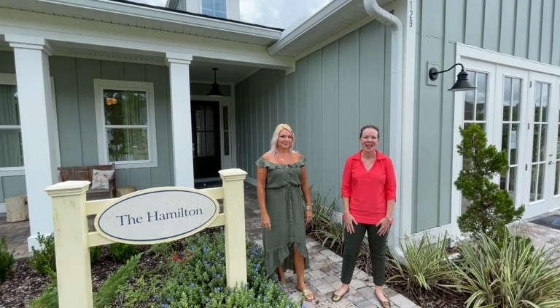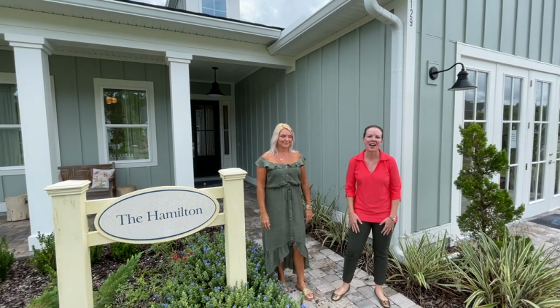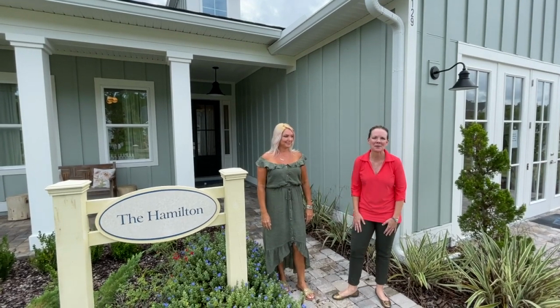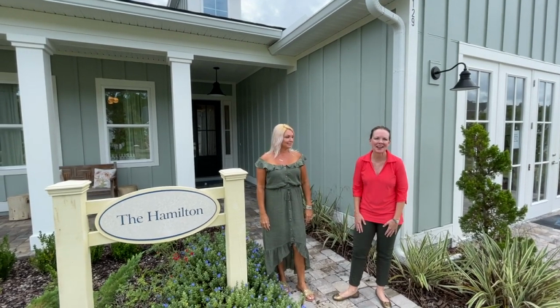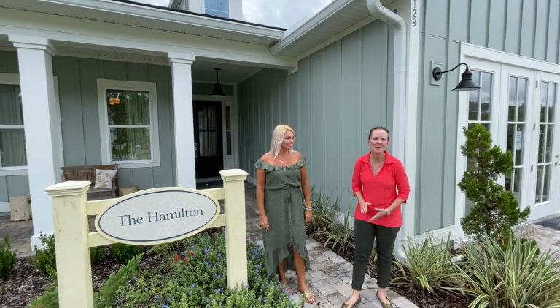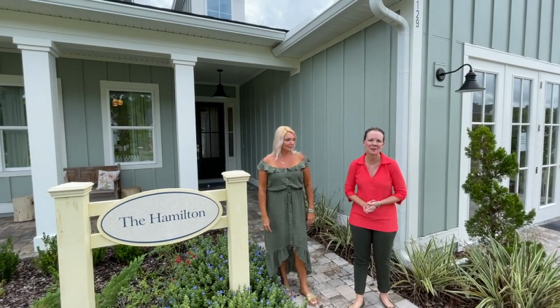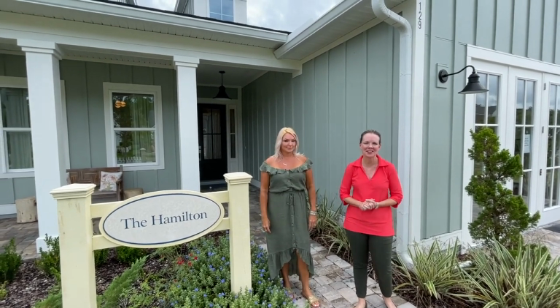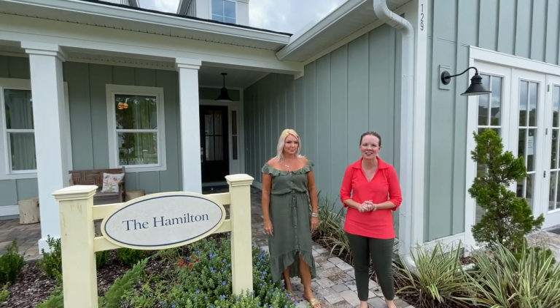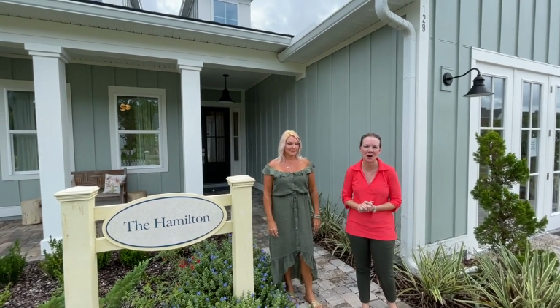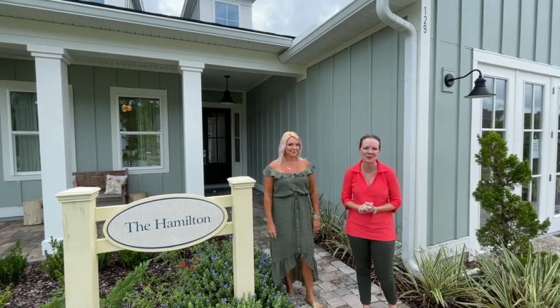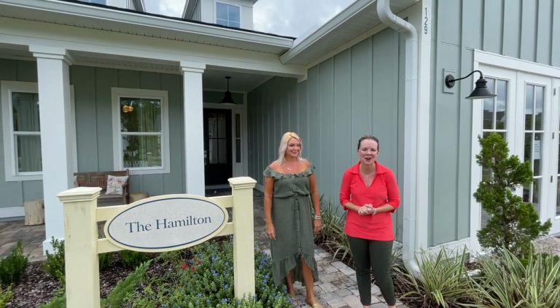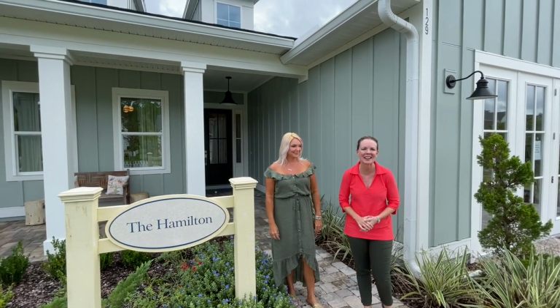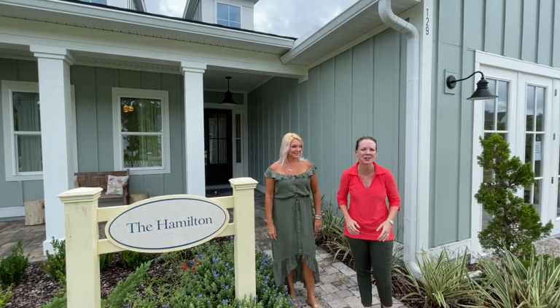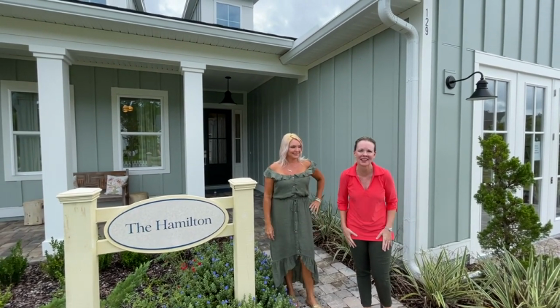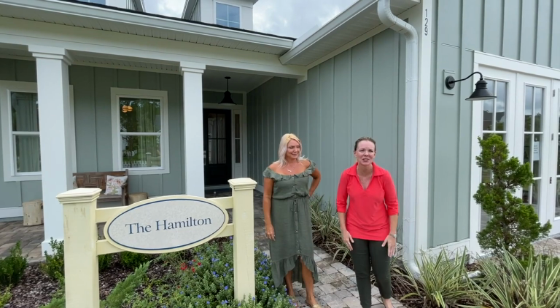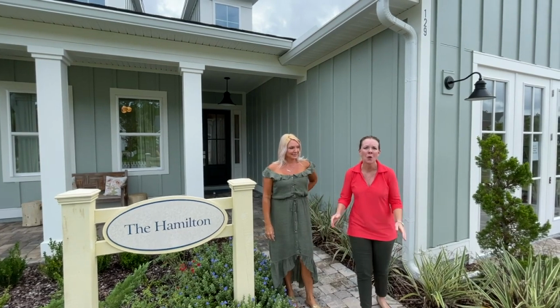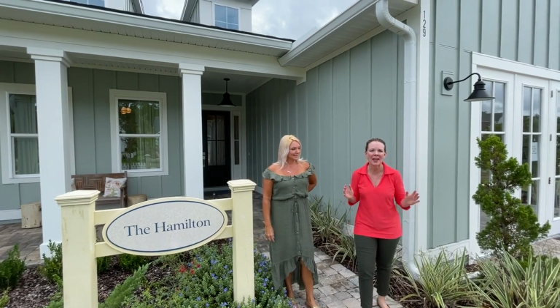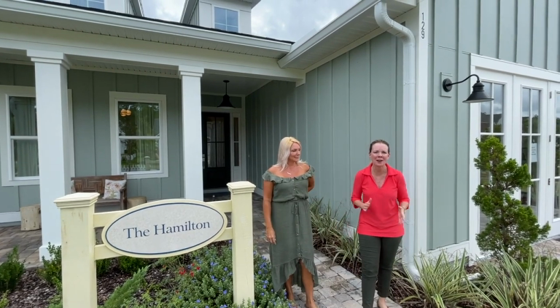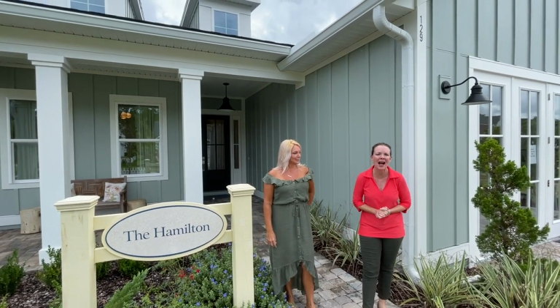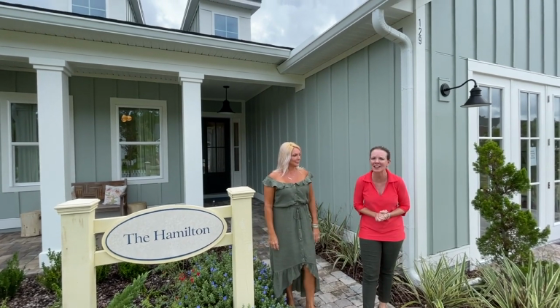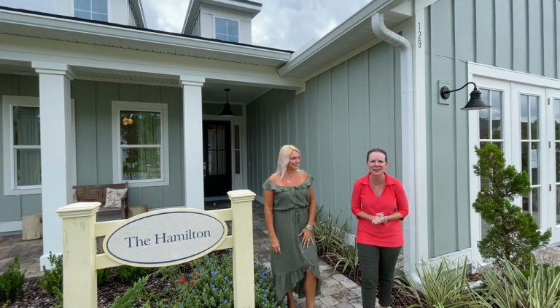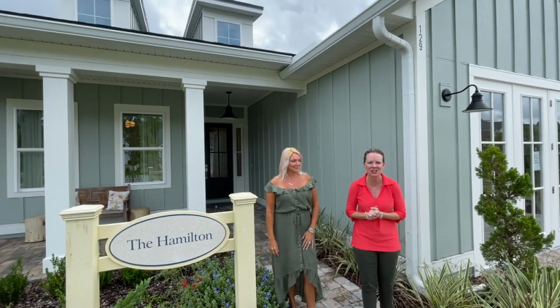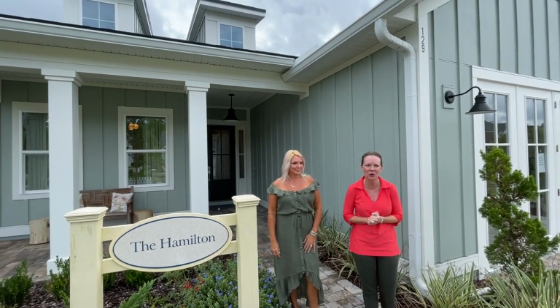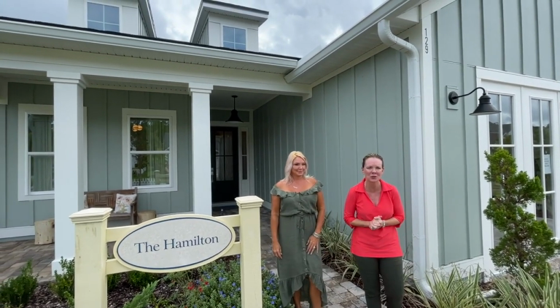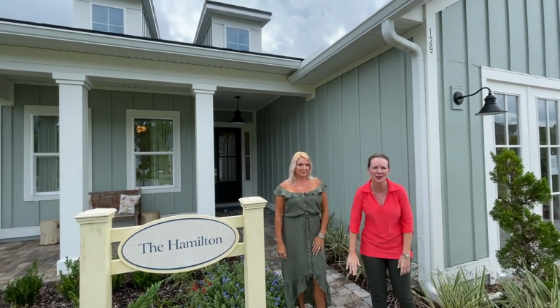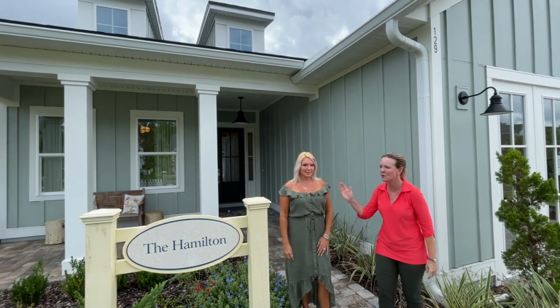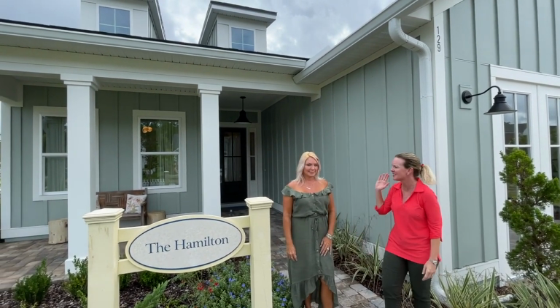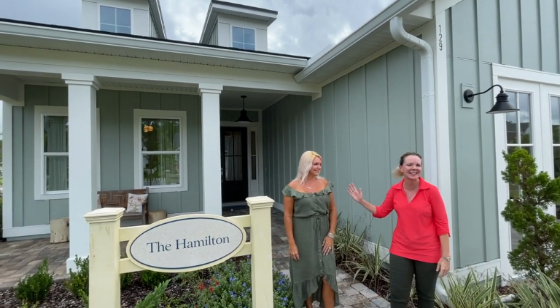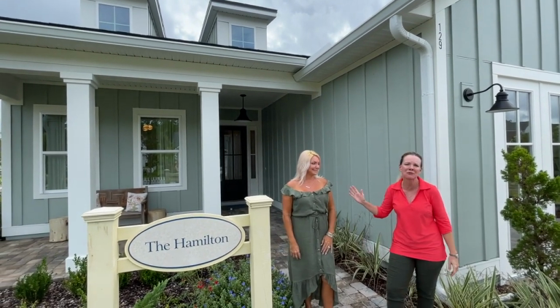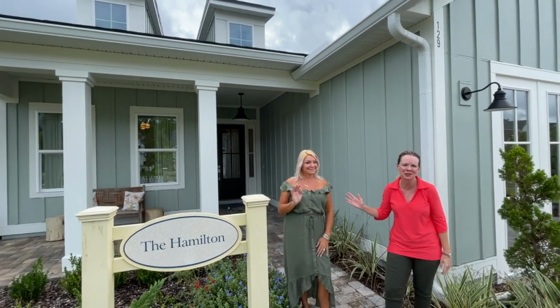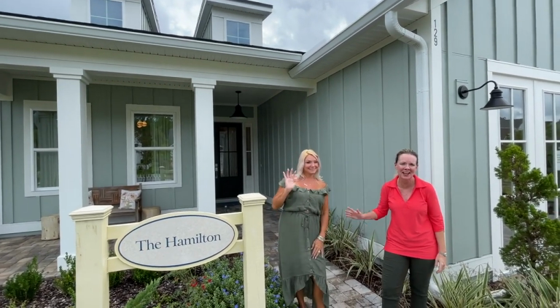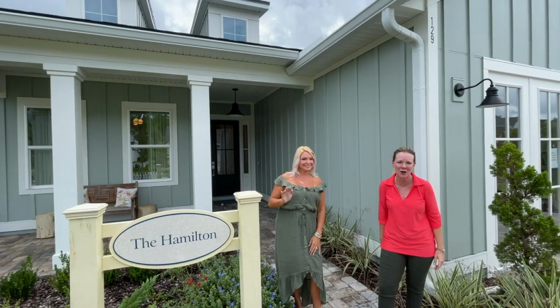Hi everybody, I'm Heather from the Nocatee Welcome Center, and we are in Pioneer Village in Crosswater. I'm with Cindy of Riverside Homes.